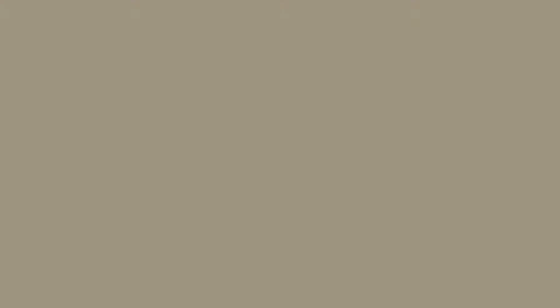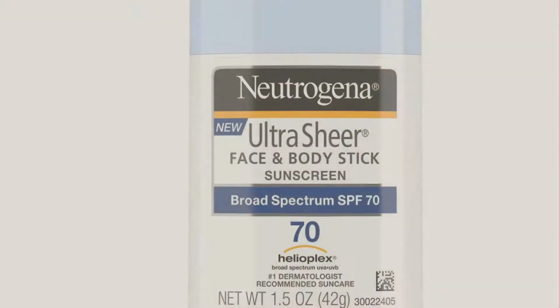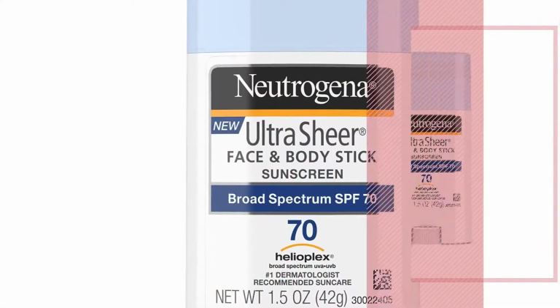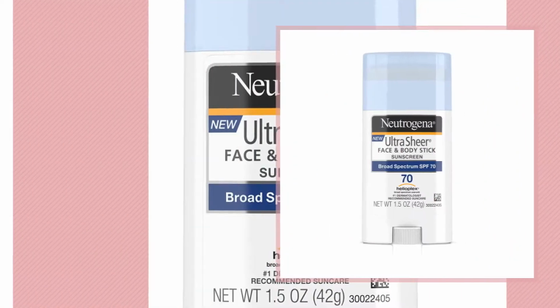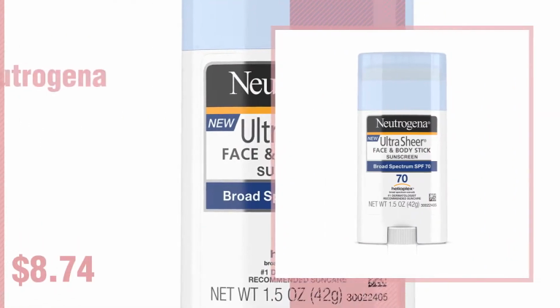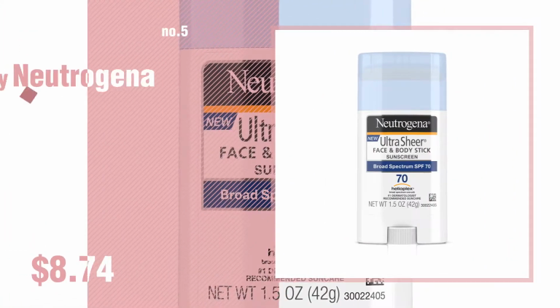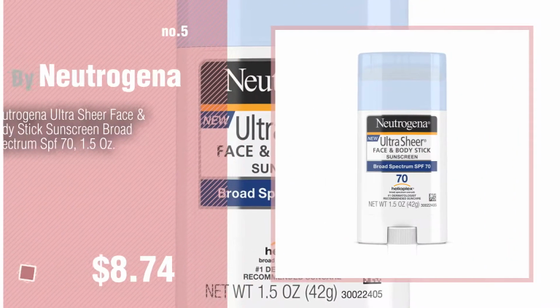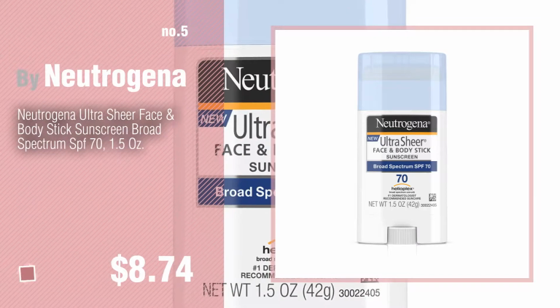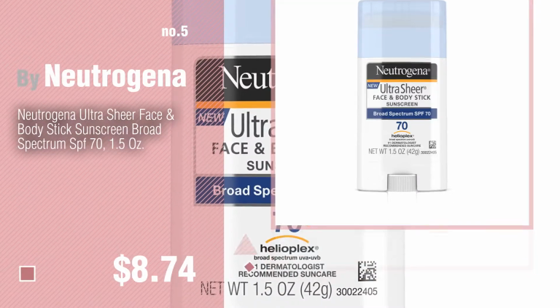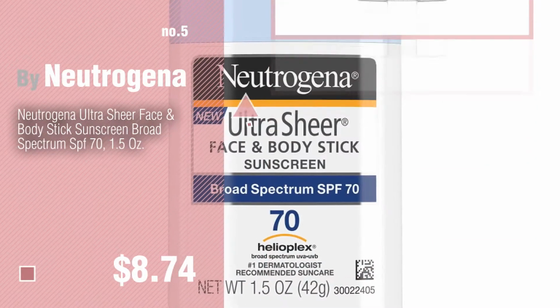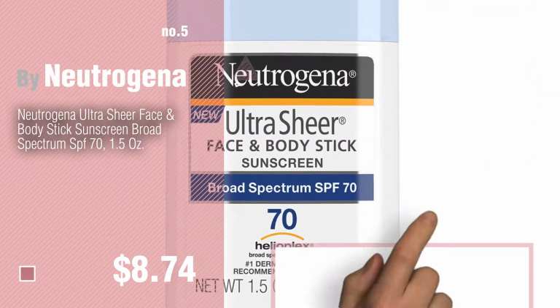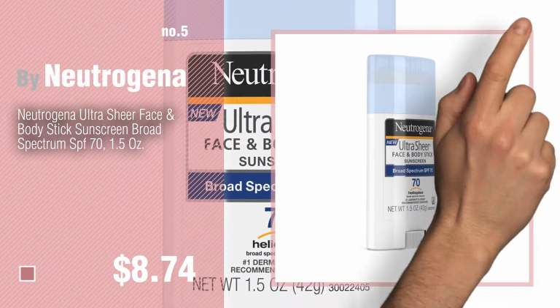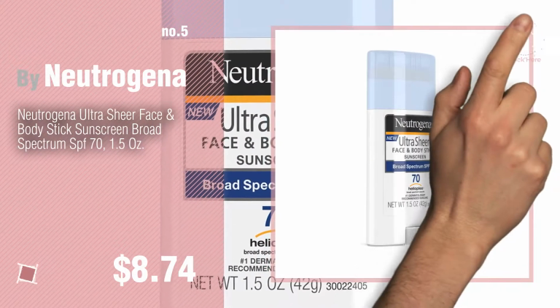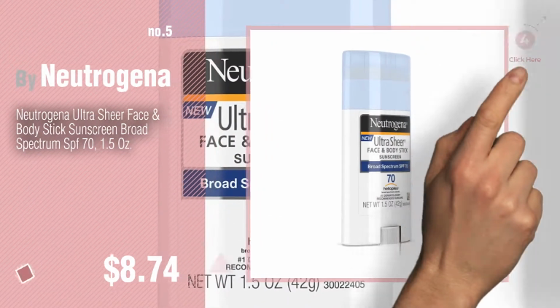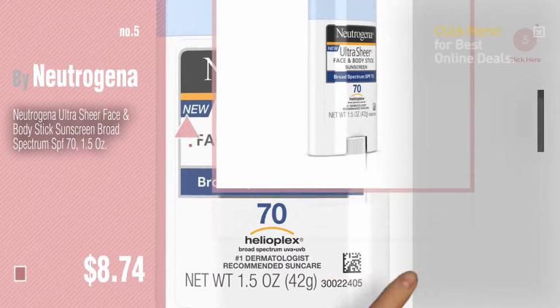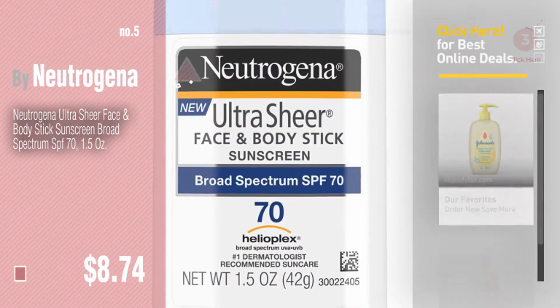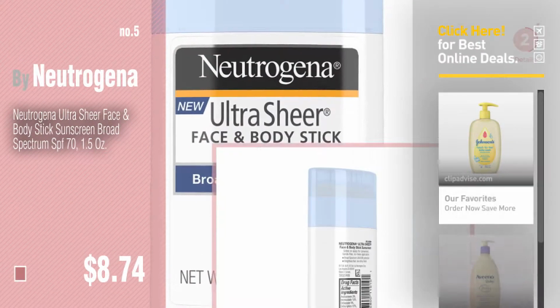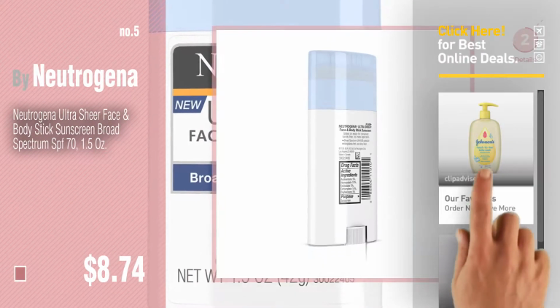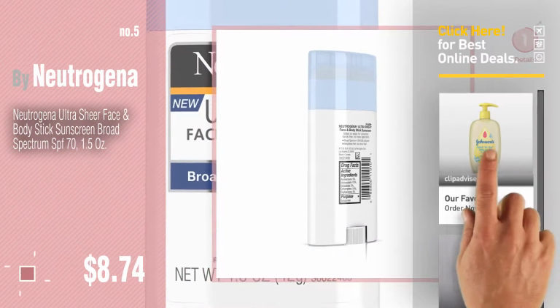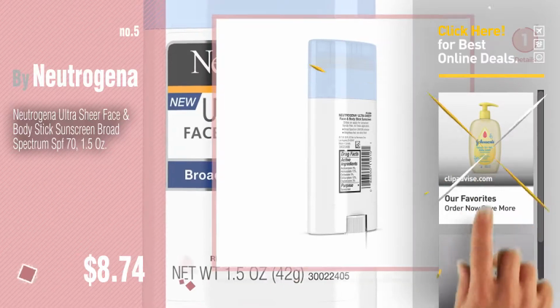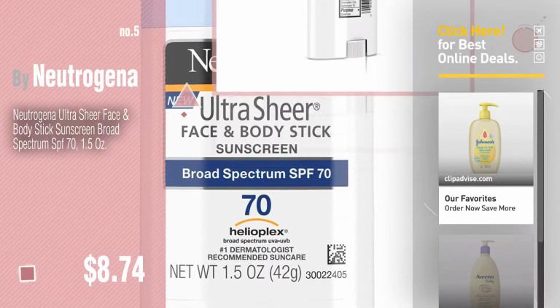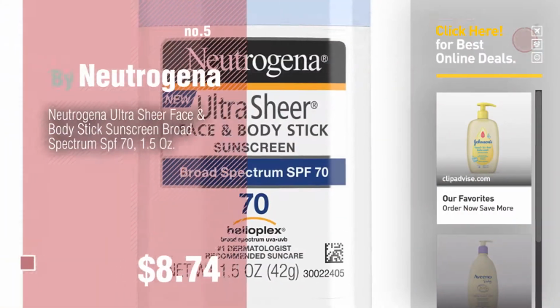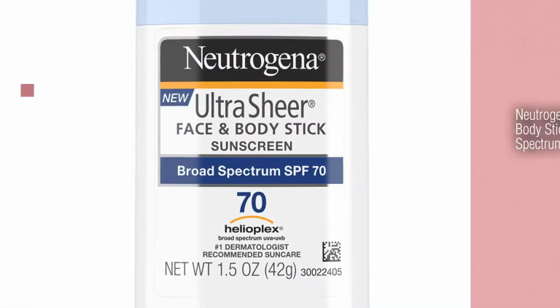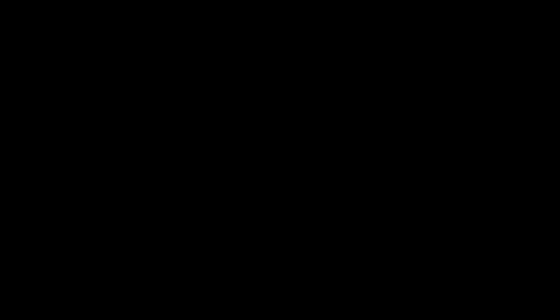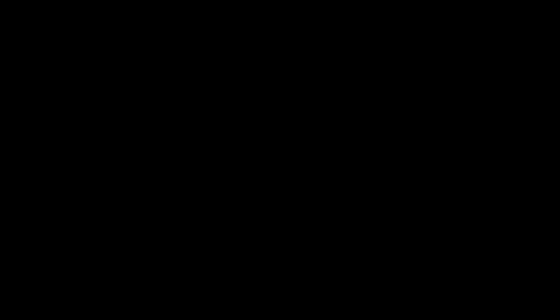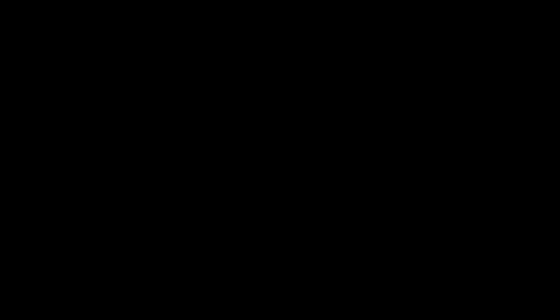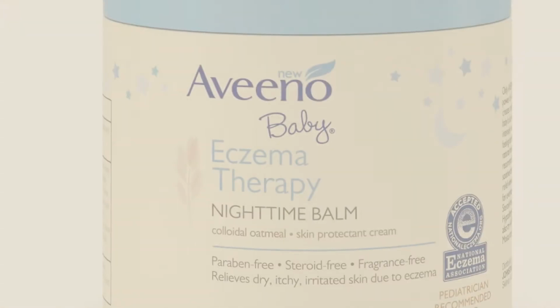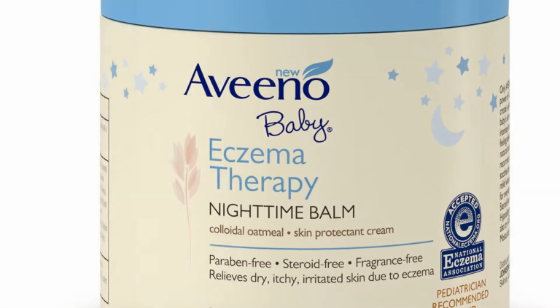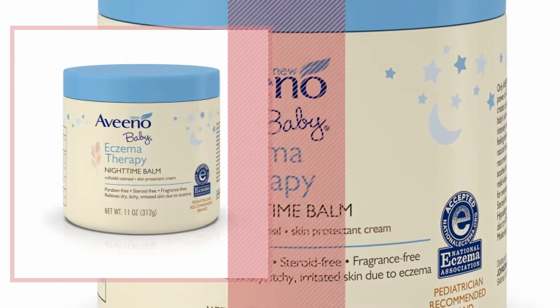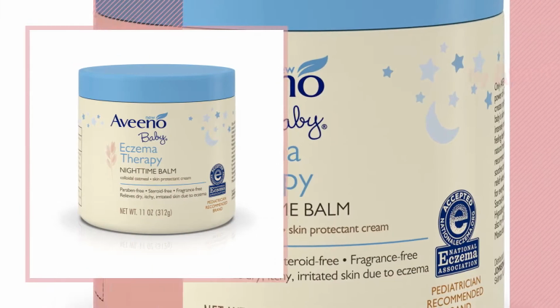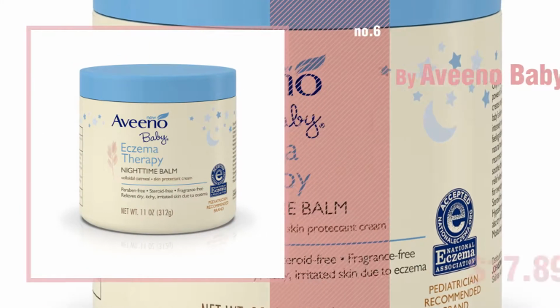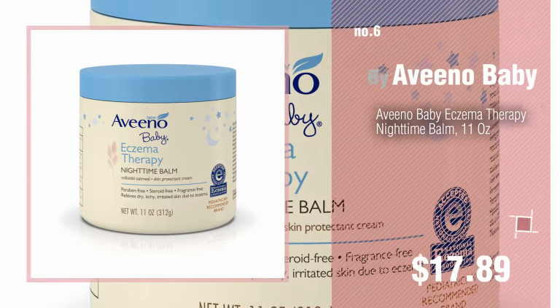Number 5: By Neutrogena. Find these Johnson & Johnson baby products at up to 70% off by clicking the info circle. Number 6: By Aveeno Baby.